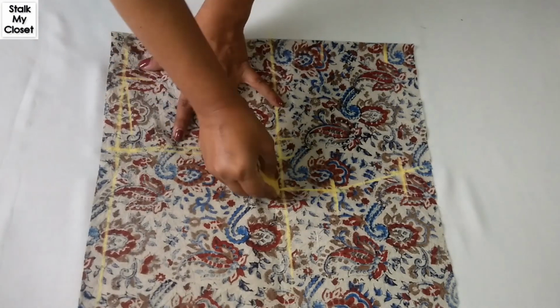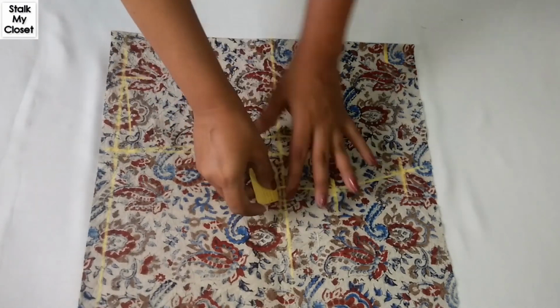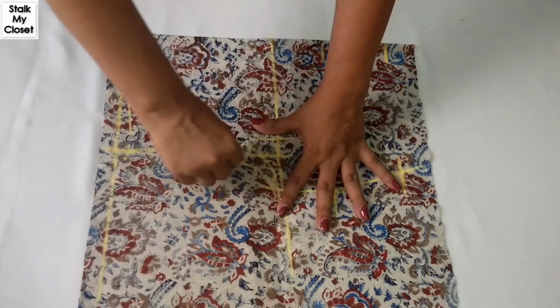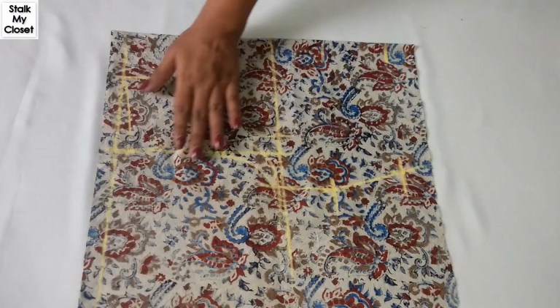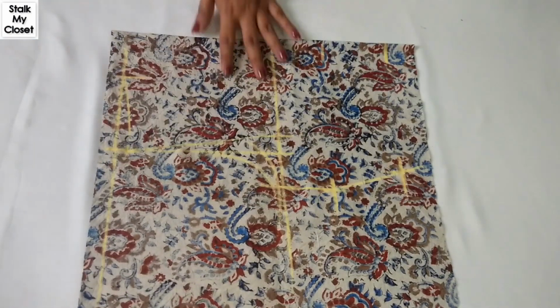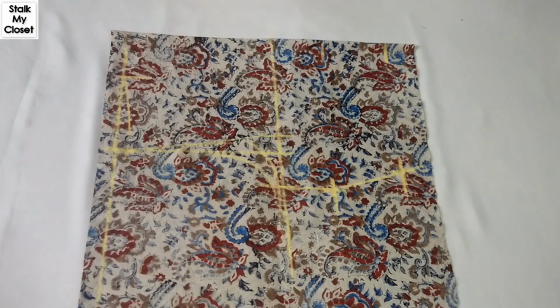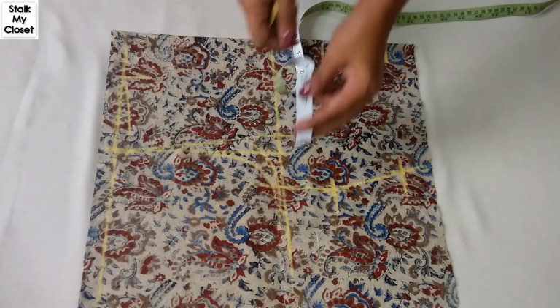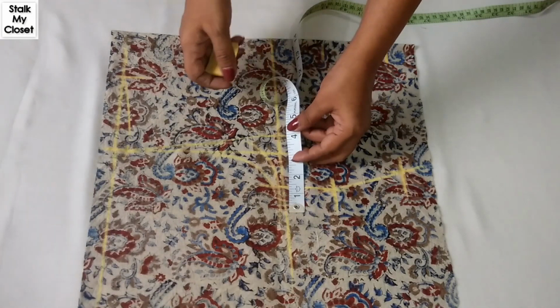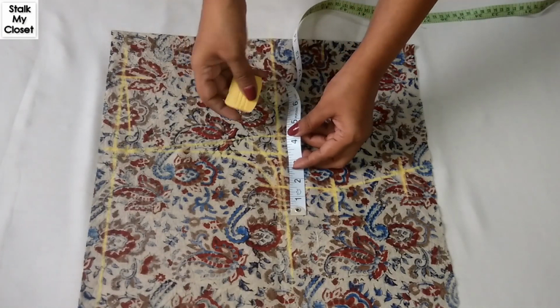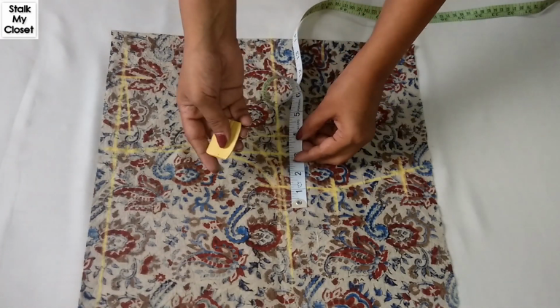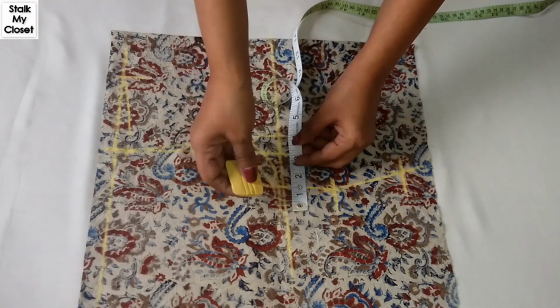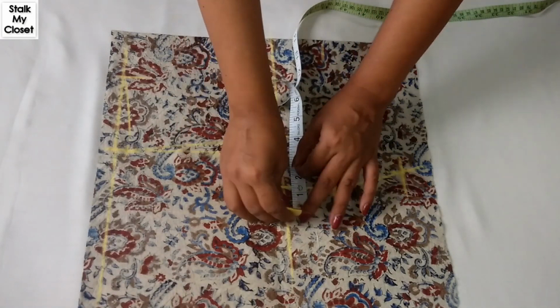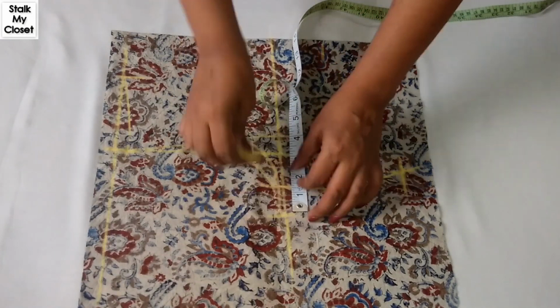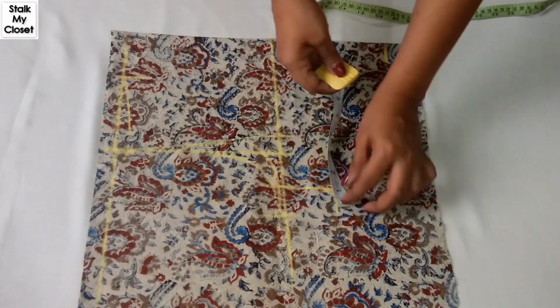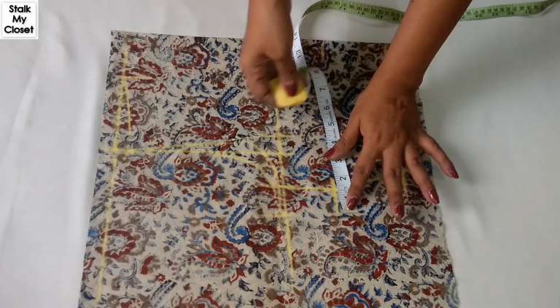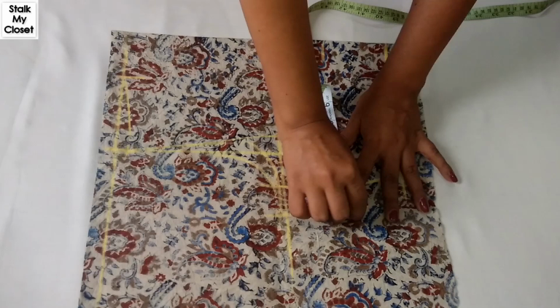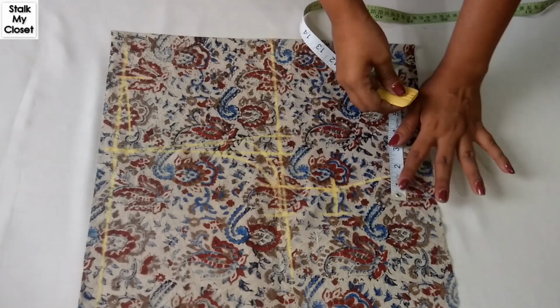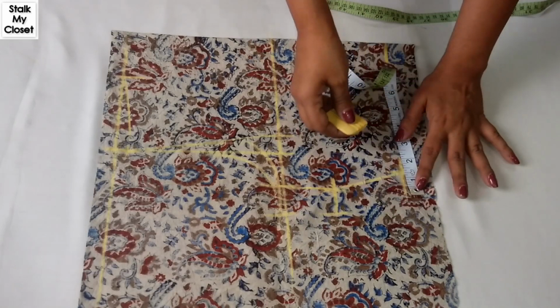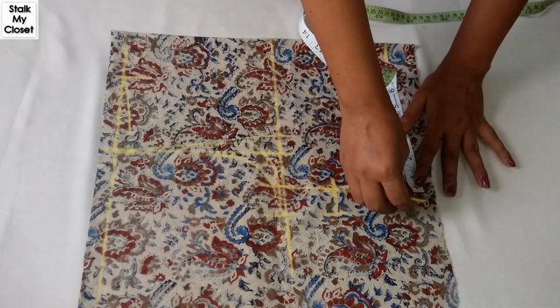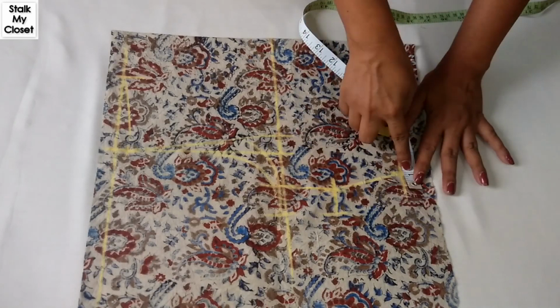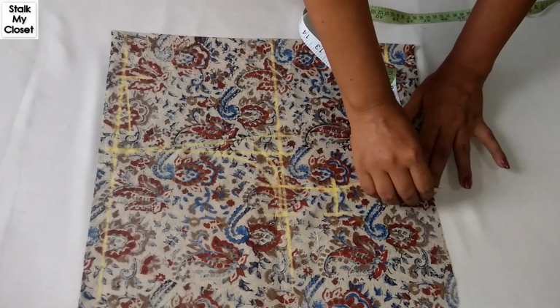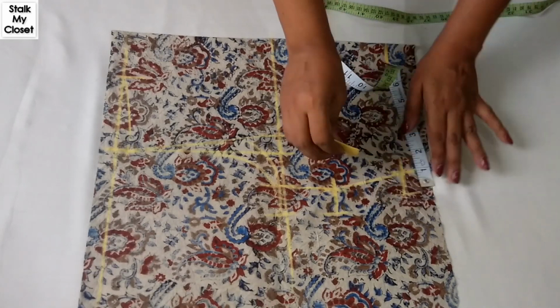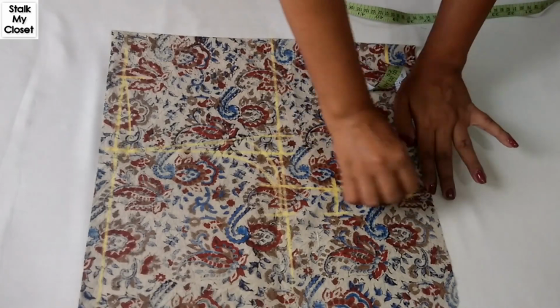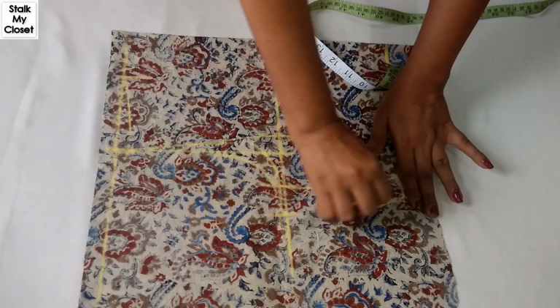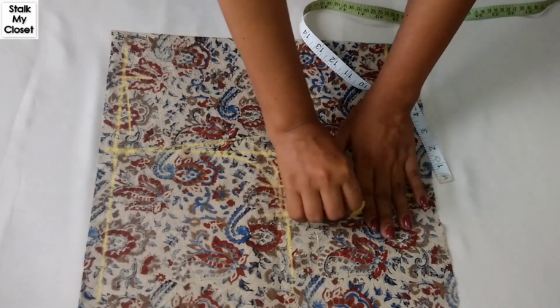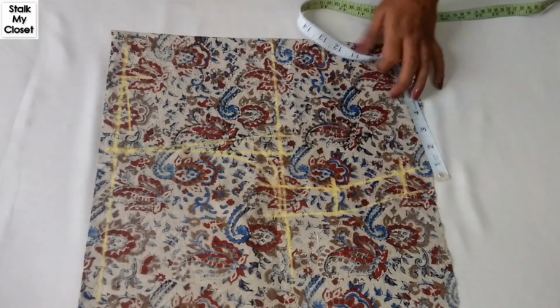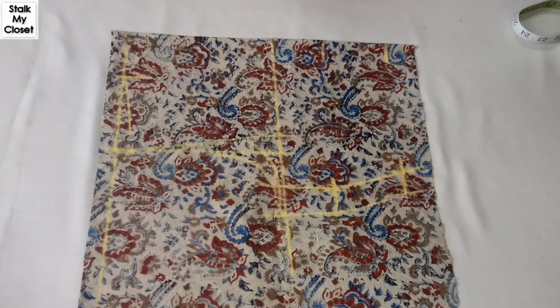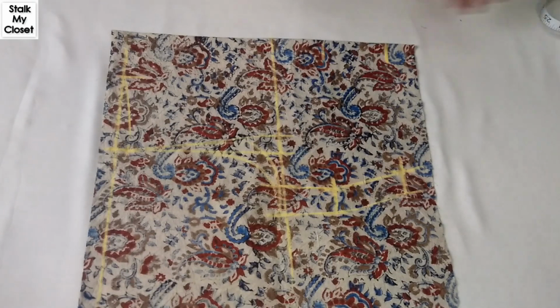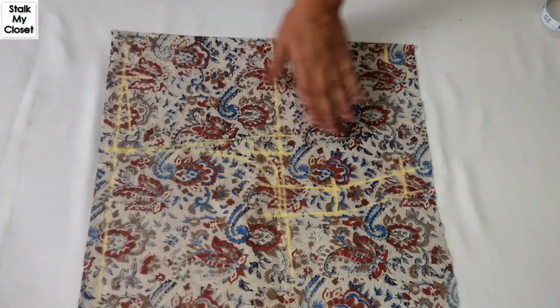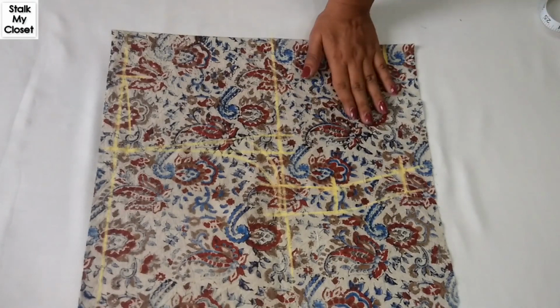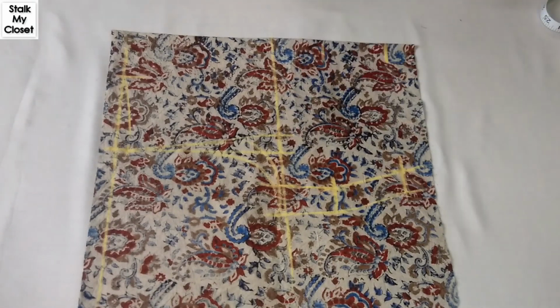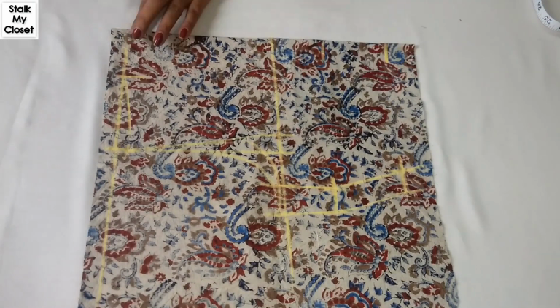Now I'll make the armhole curve, leaving 1.25 inches of seam allowance here and 1 inch at the other side. Marking is complete and now I'll cut it.